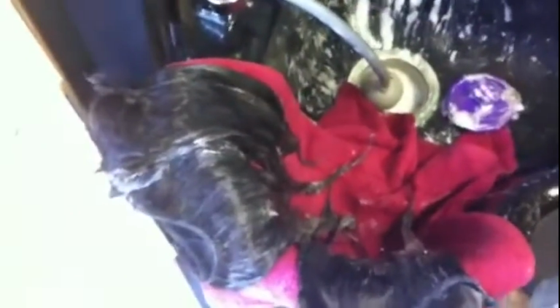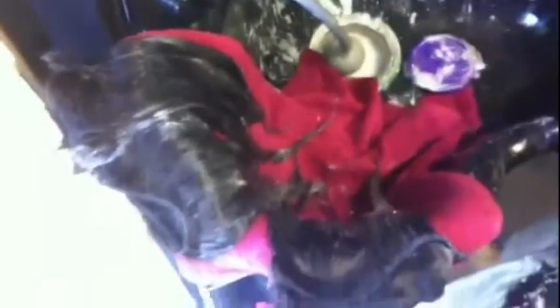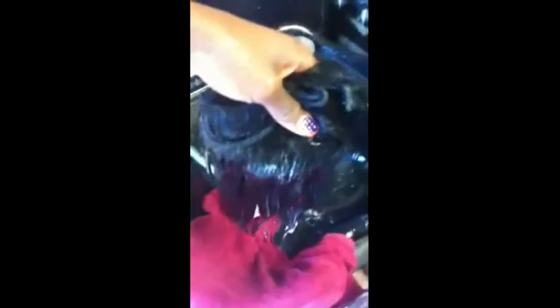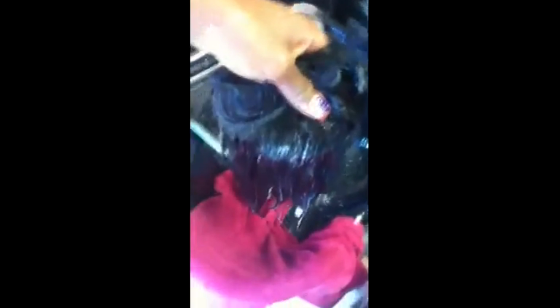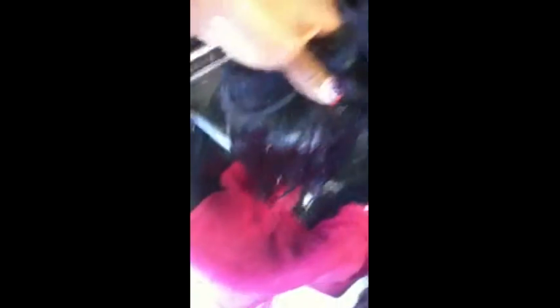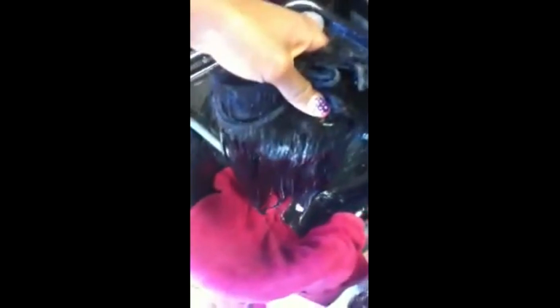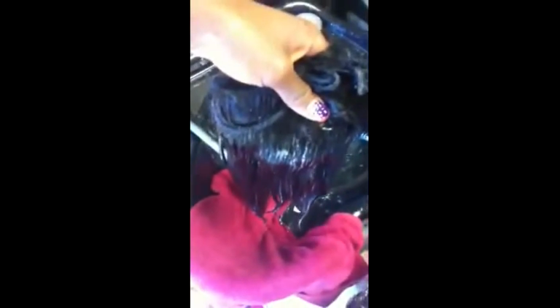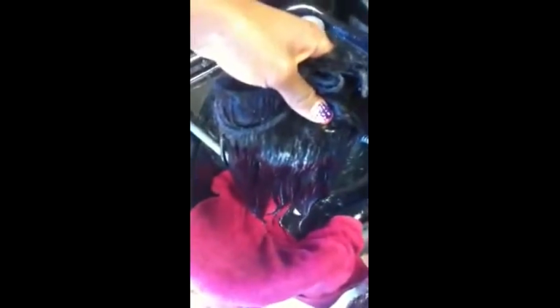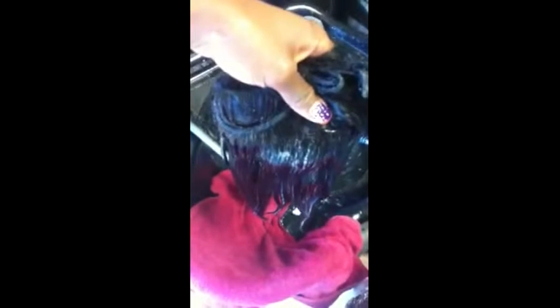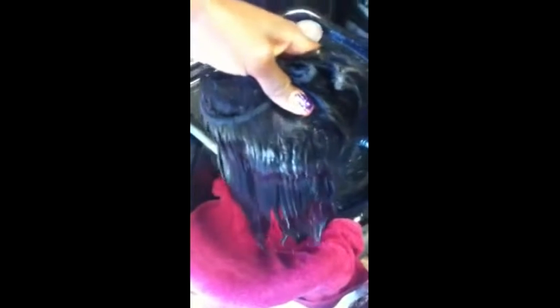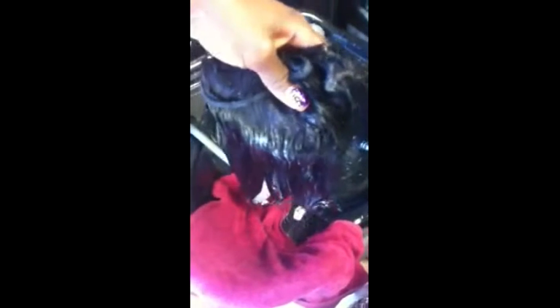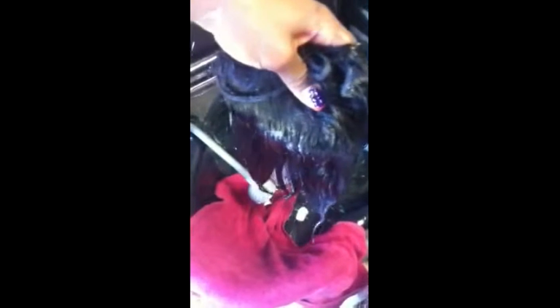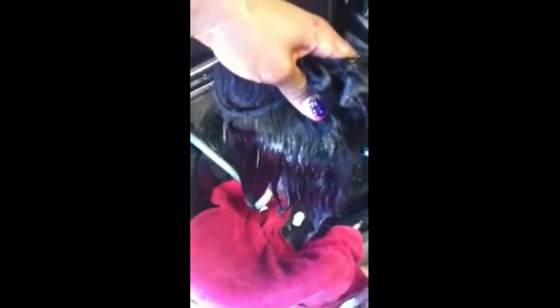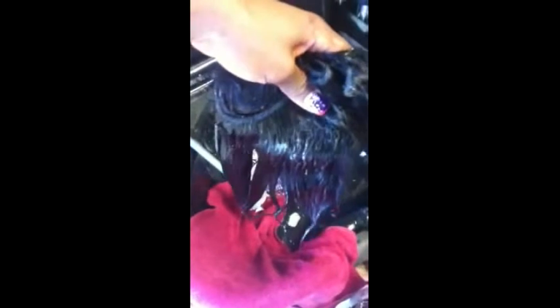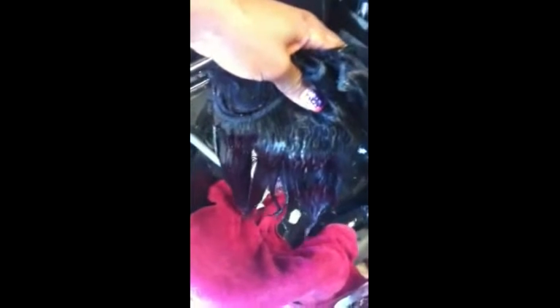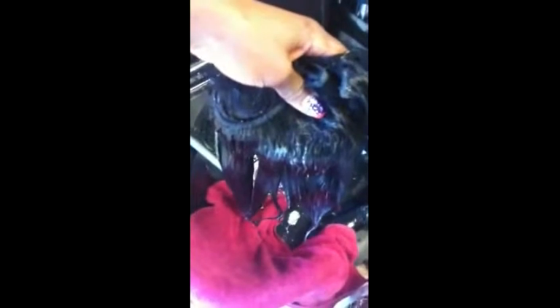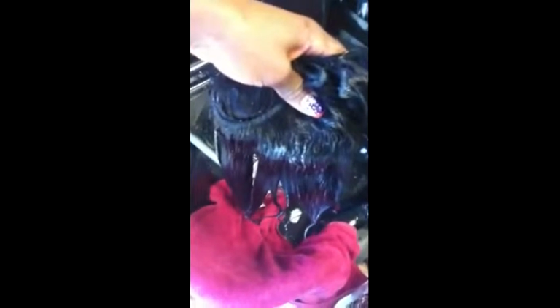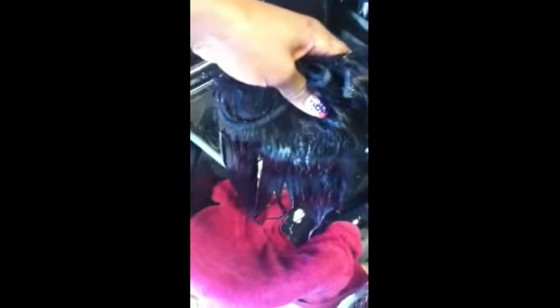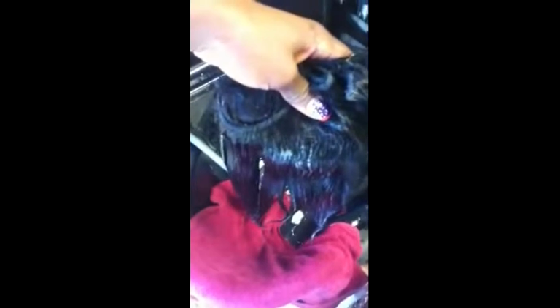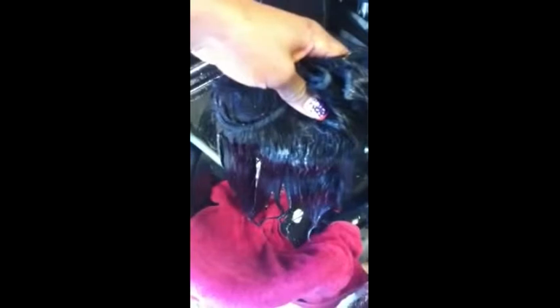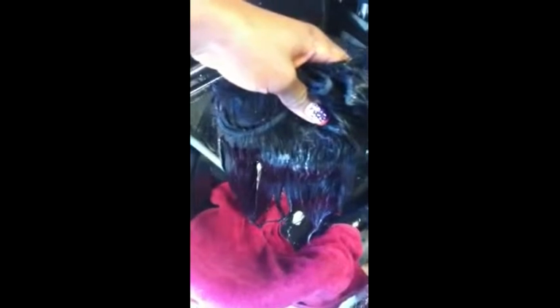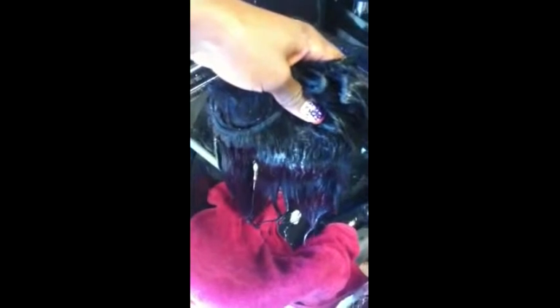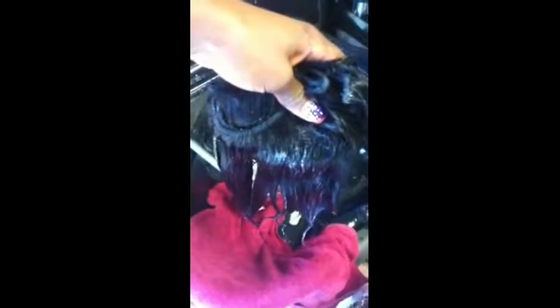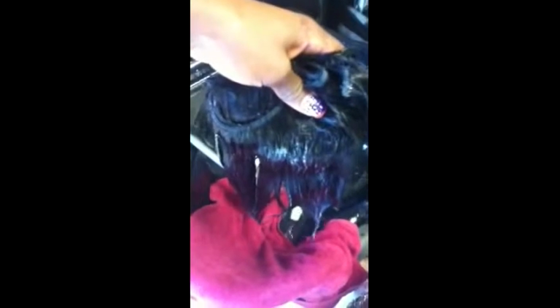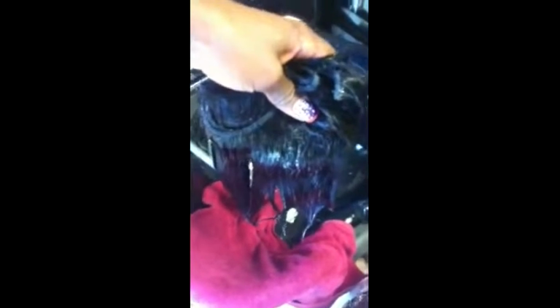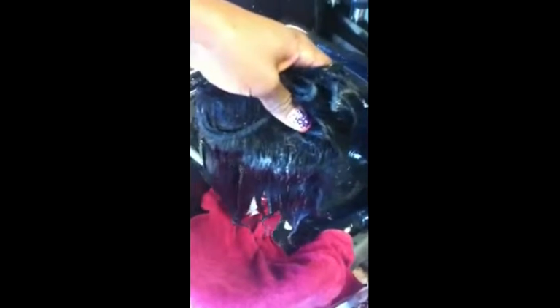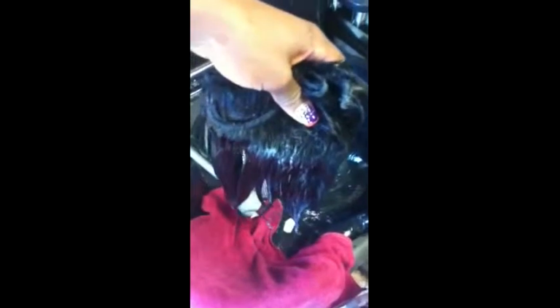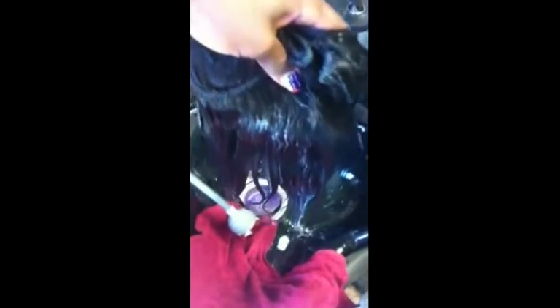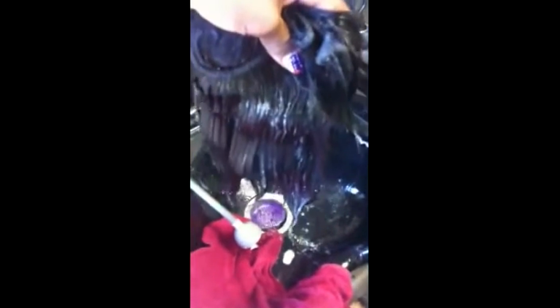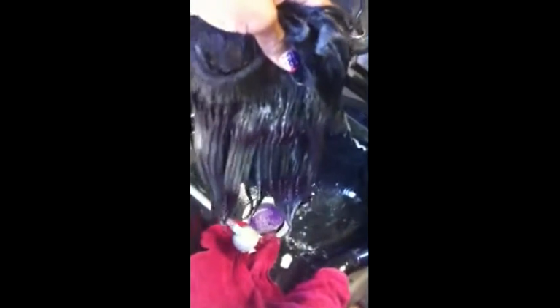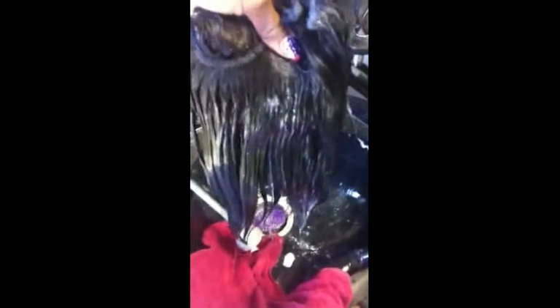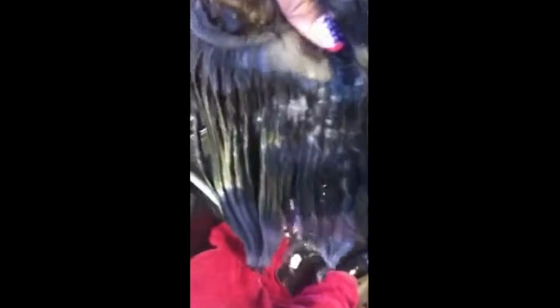So we have just applied the conditioner, and we're going to let this sit for about 15 to 20 minutes. With the proper maintenance, as you see, it's nice and smooth.